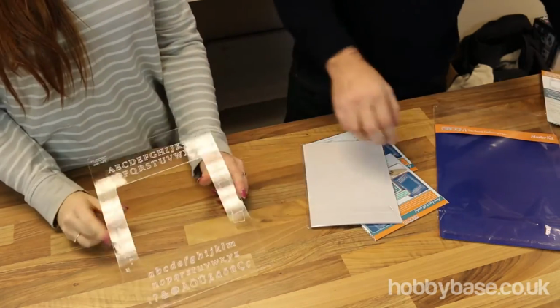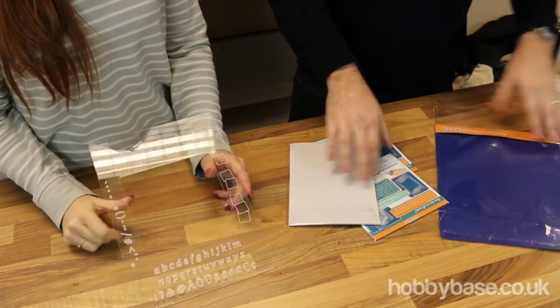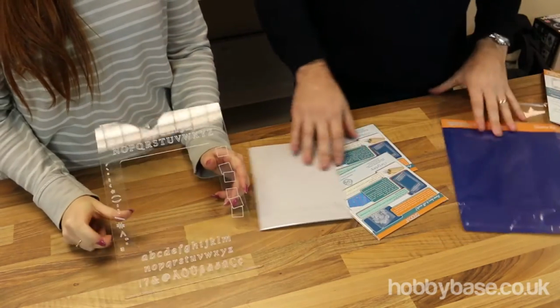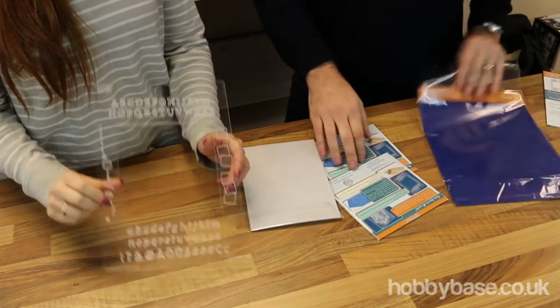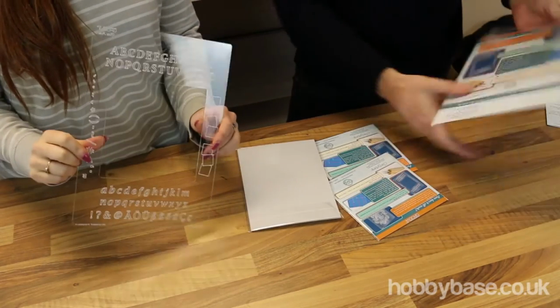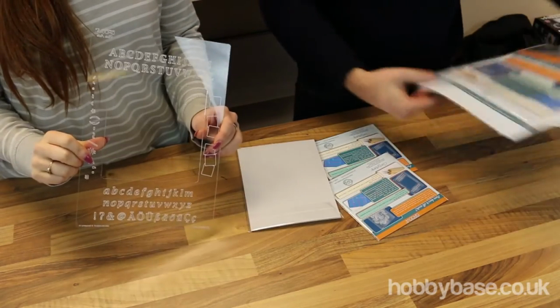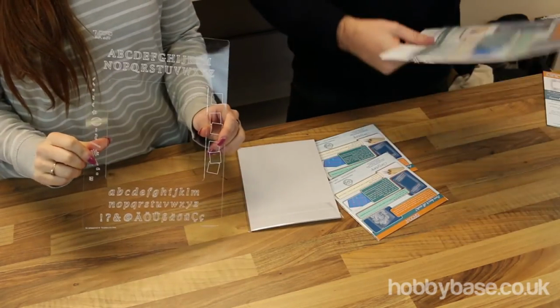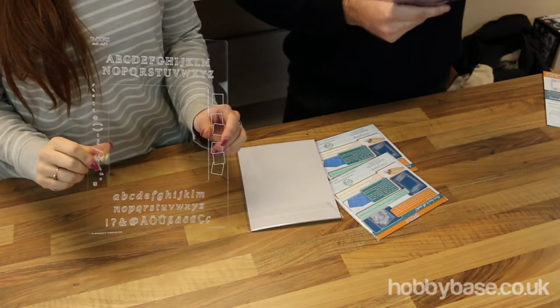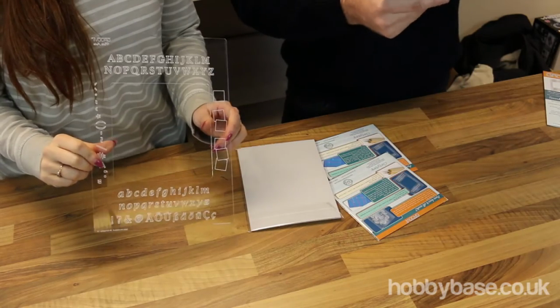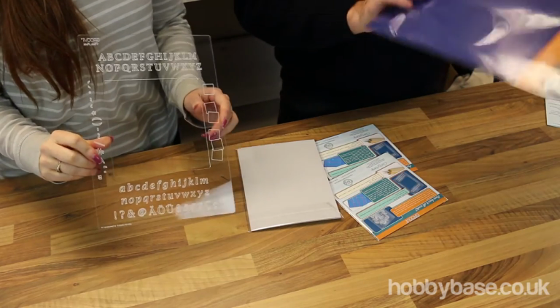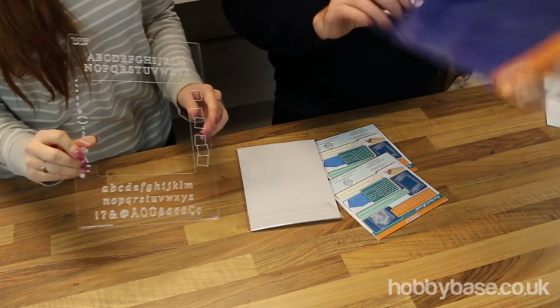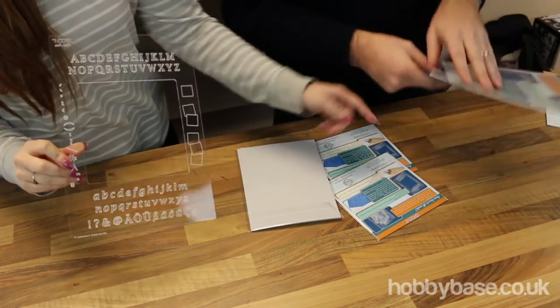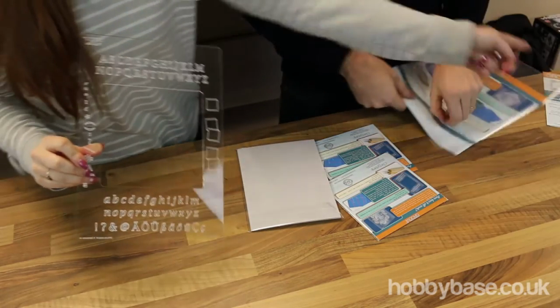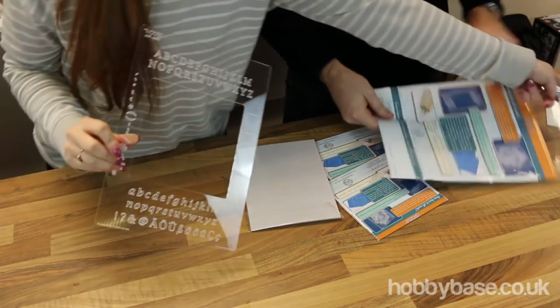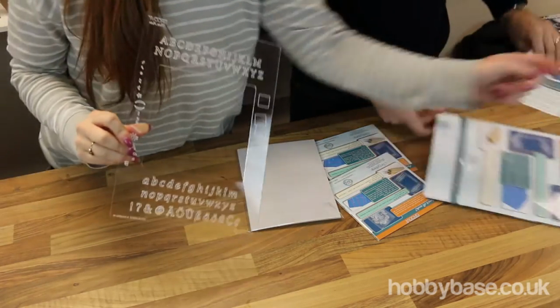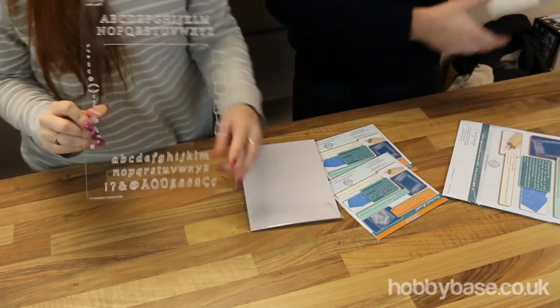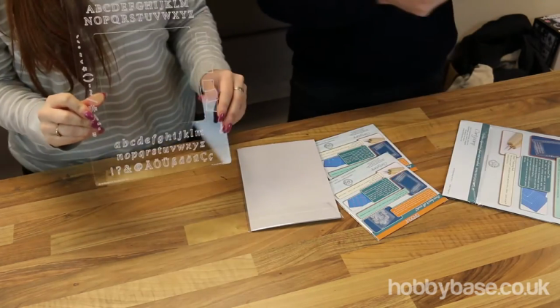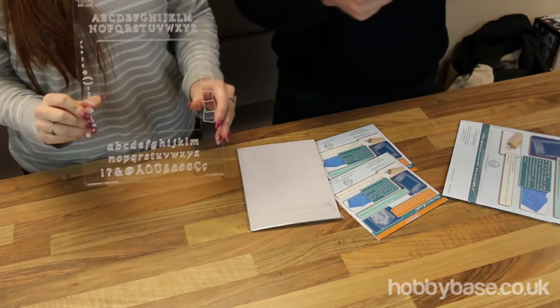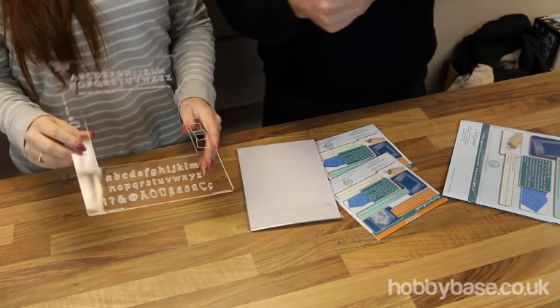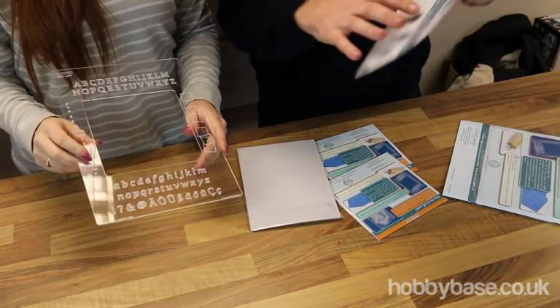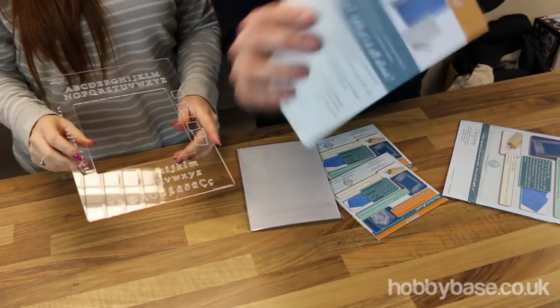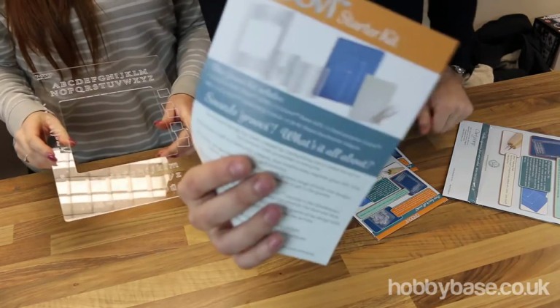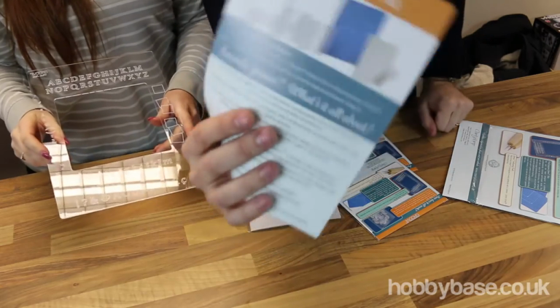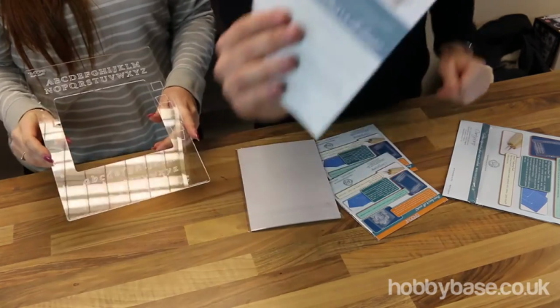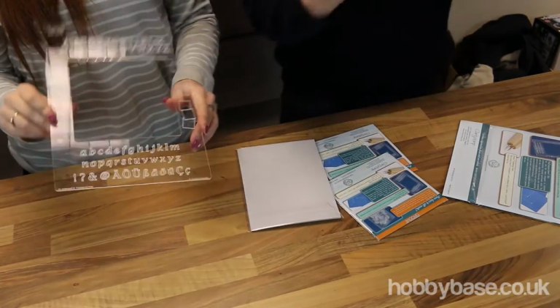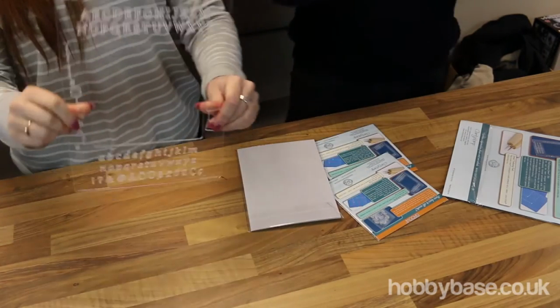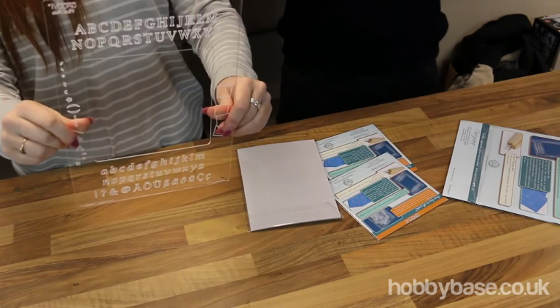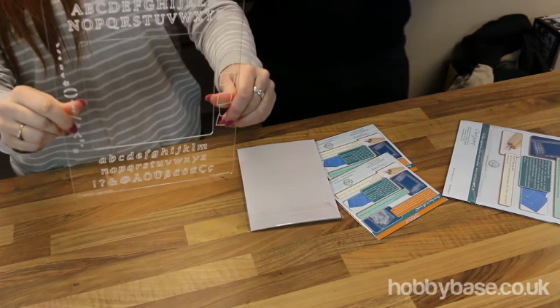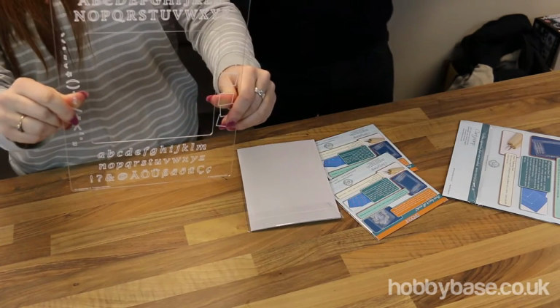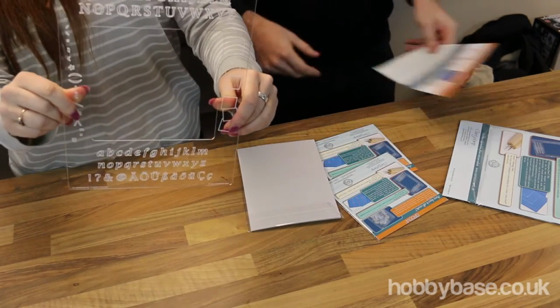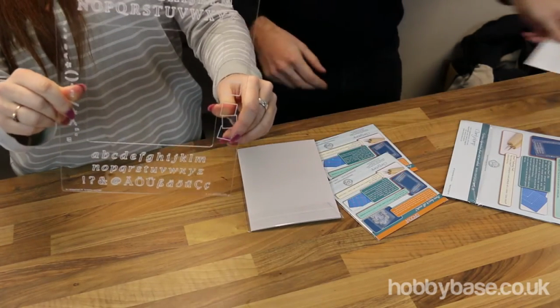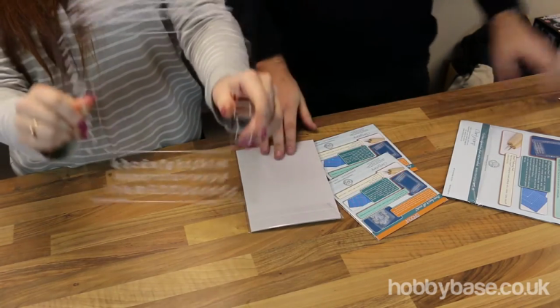It does say how many sheets you get — there's quite a few sheets. You get 20 sheets of A5 parchment paper.